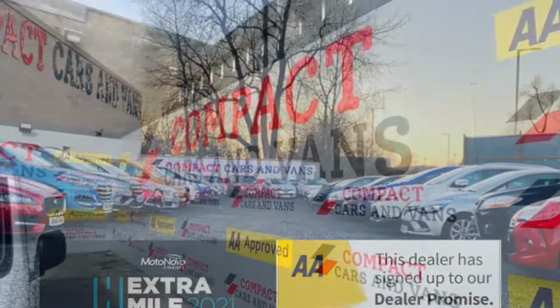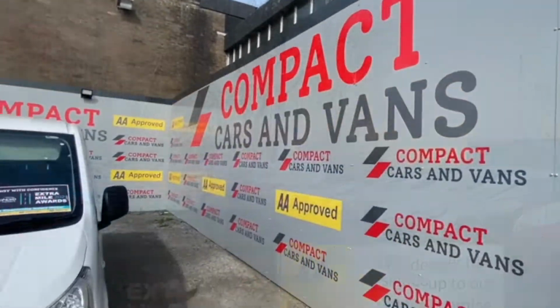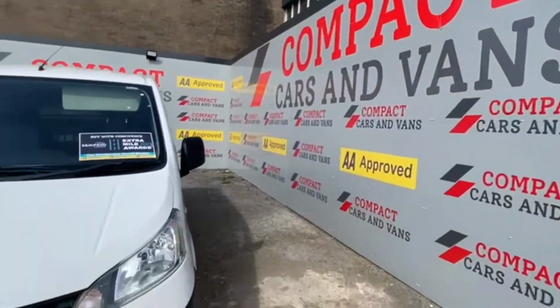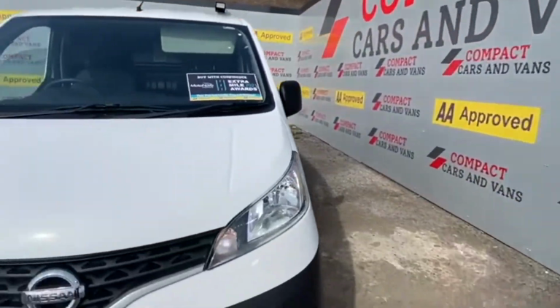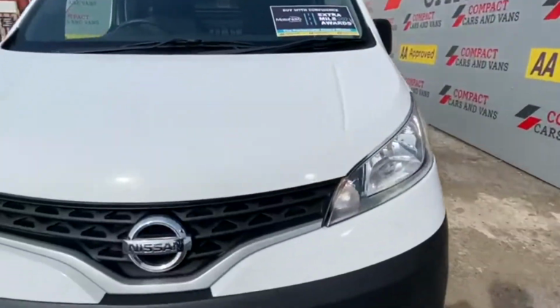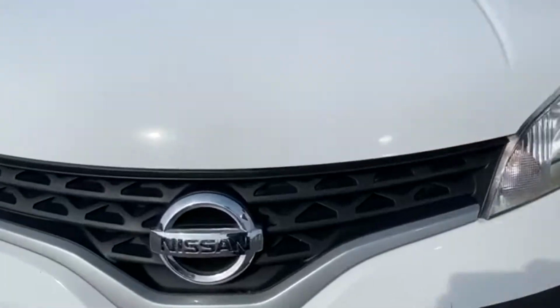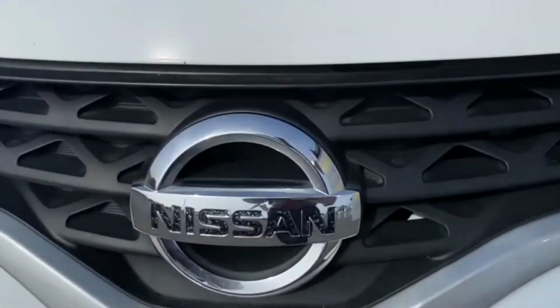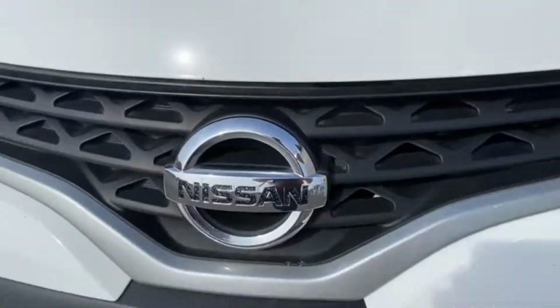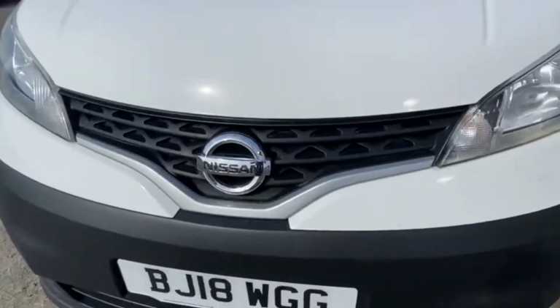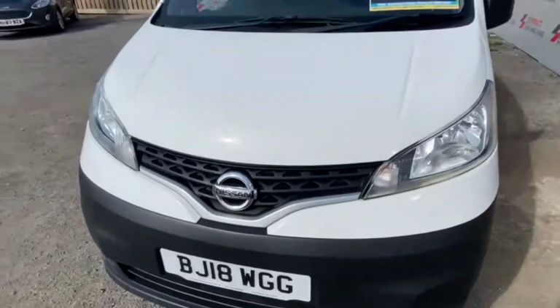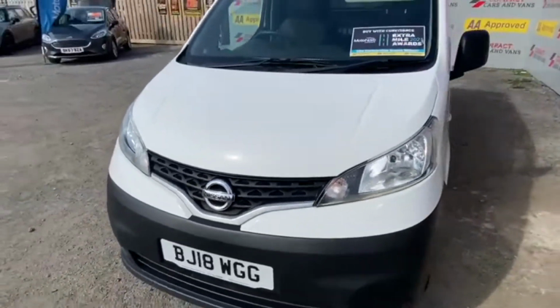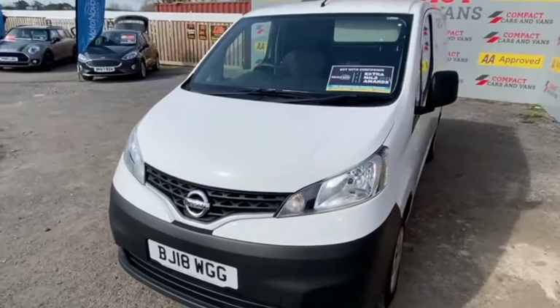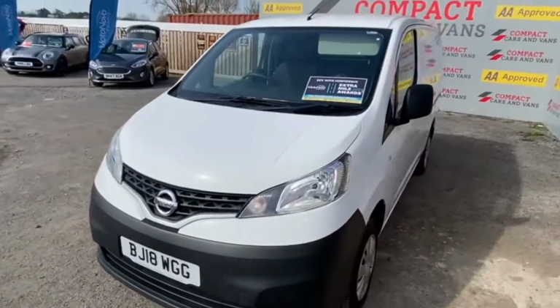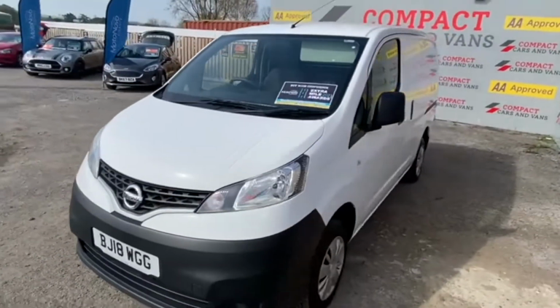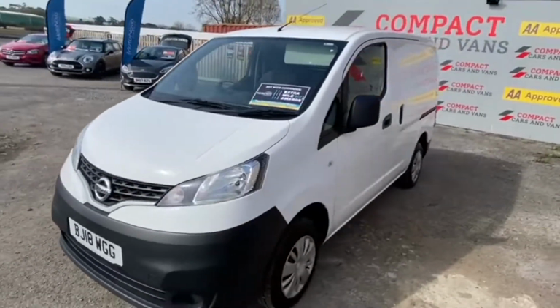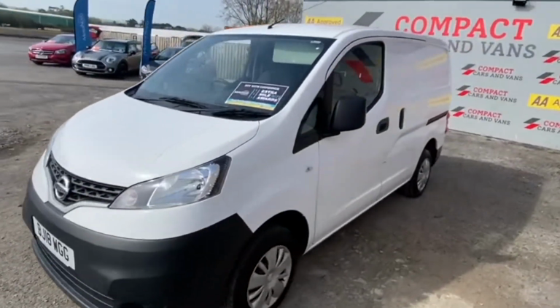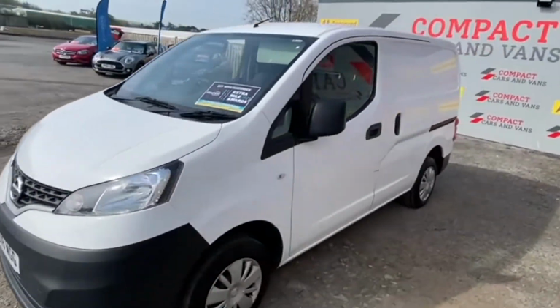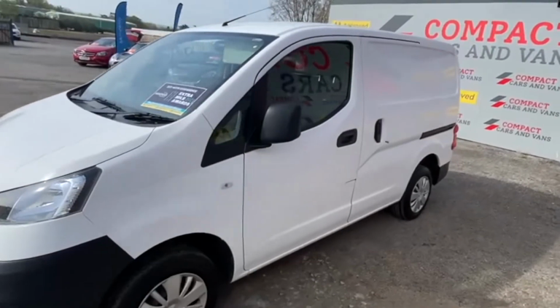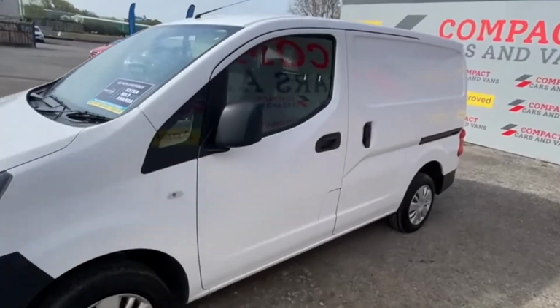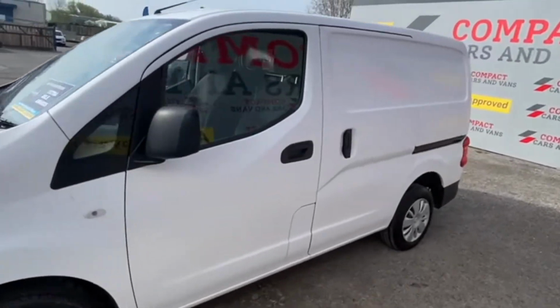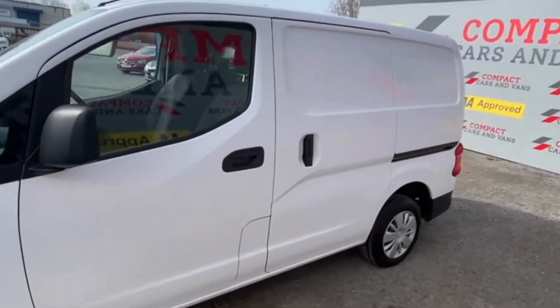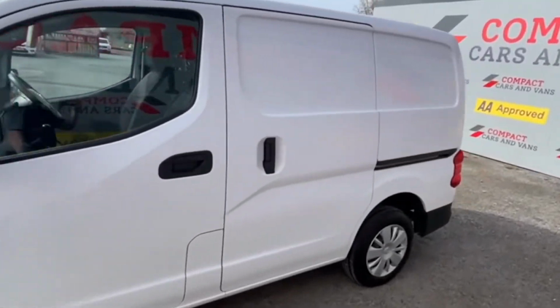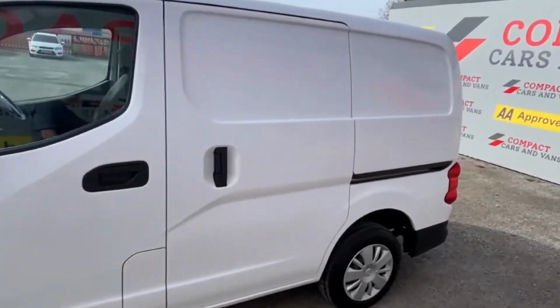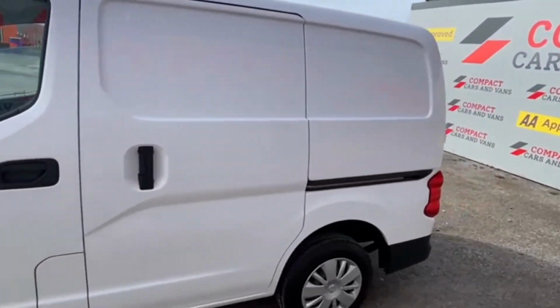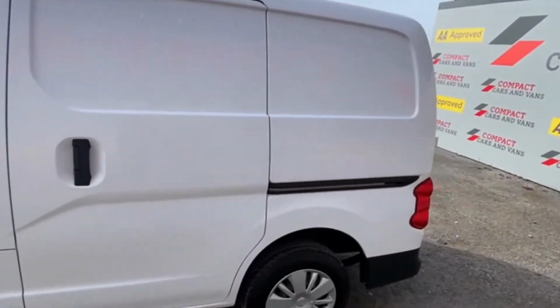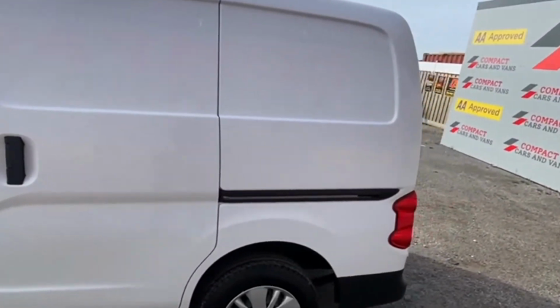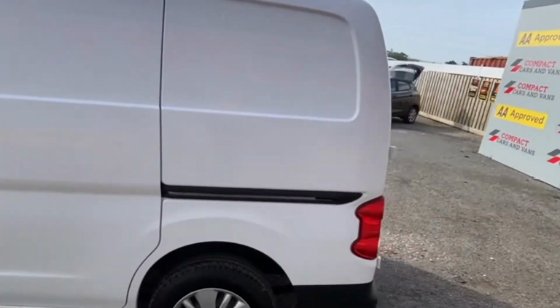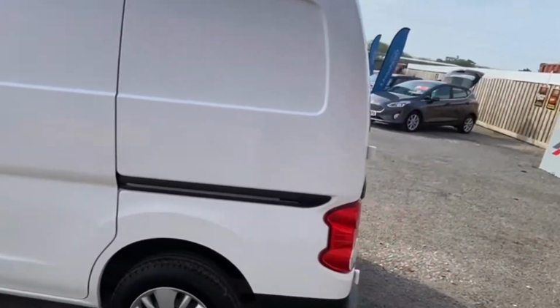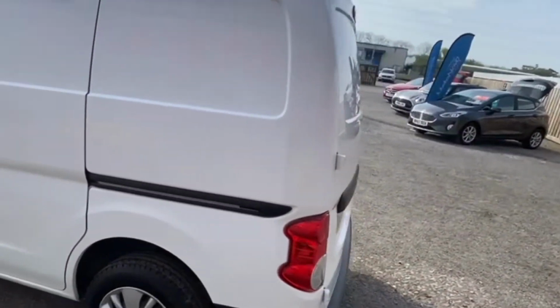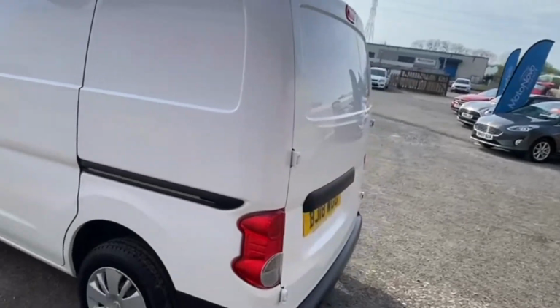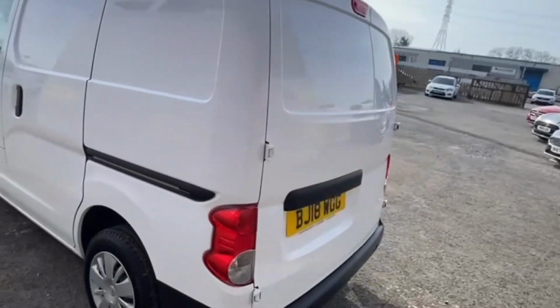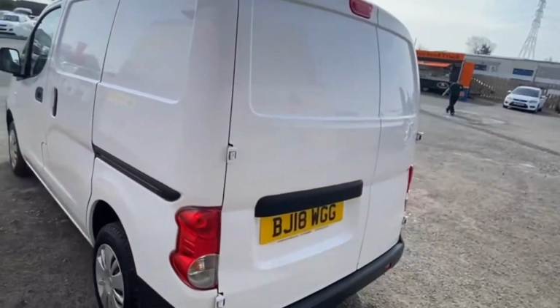Louis from Compact Cars and Vans here, and today we offer this work-ready 2018 Nissan NV200 van. The van's 1.5 diesel engine has resulted in excellent efficiency and the capability of reaching over 55 miles per gallon.